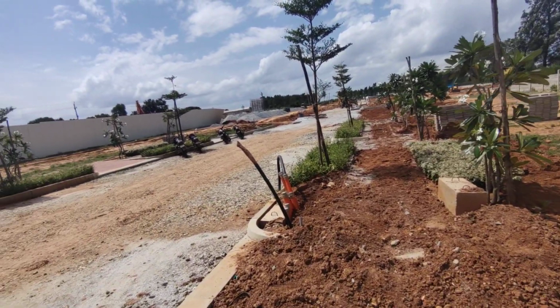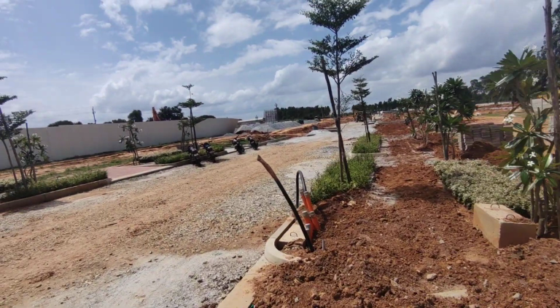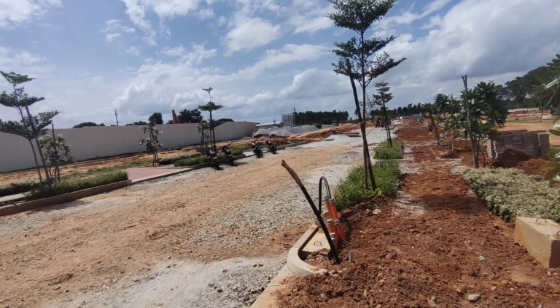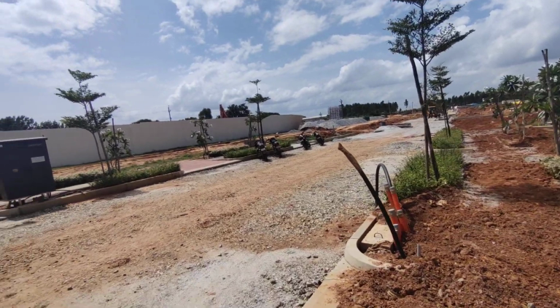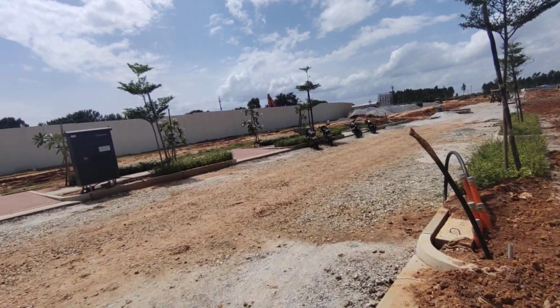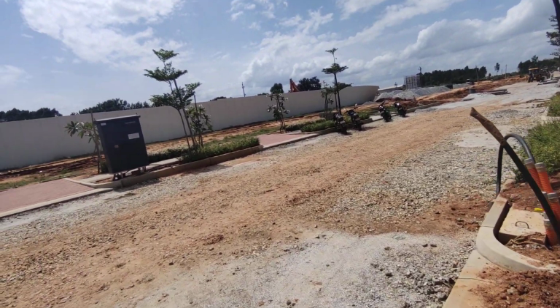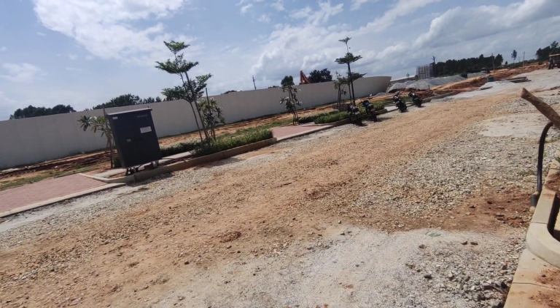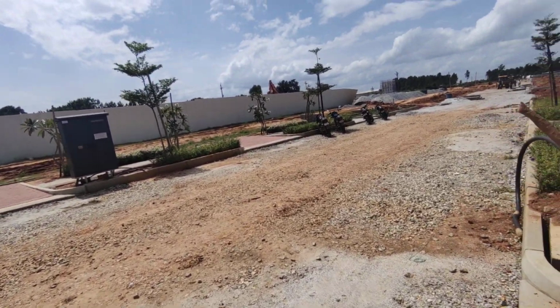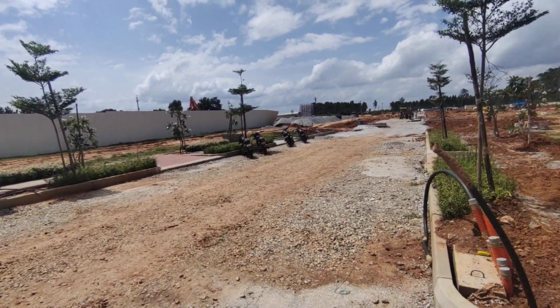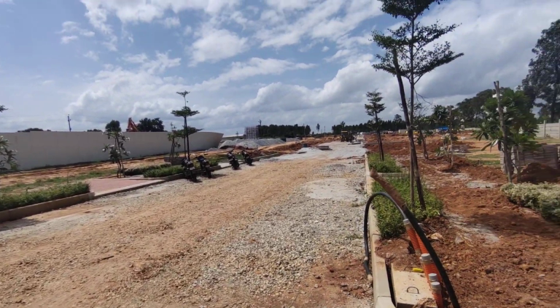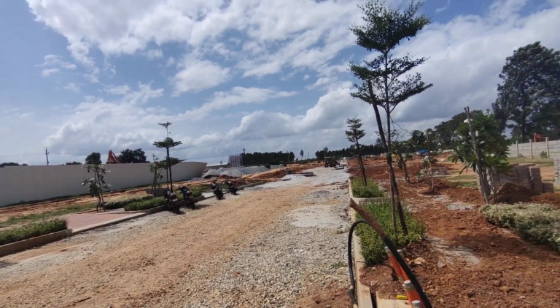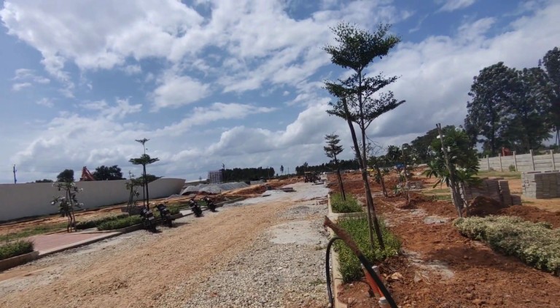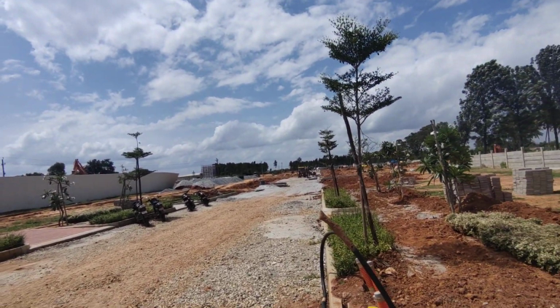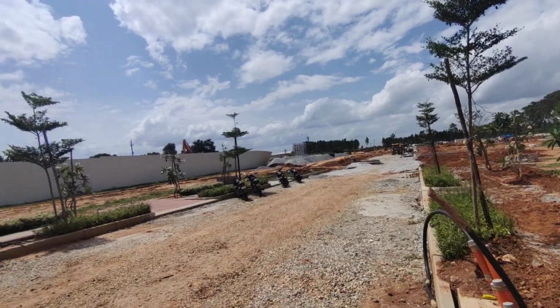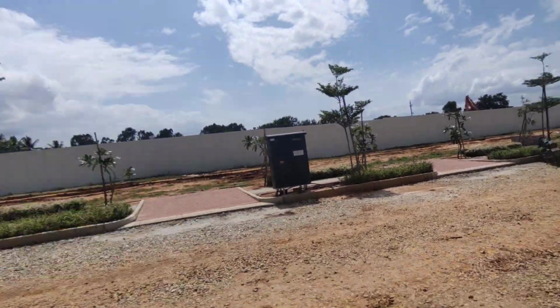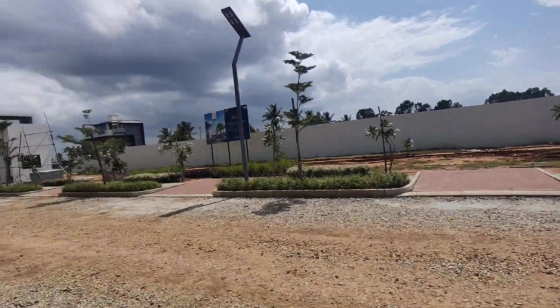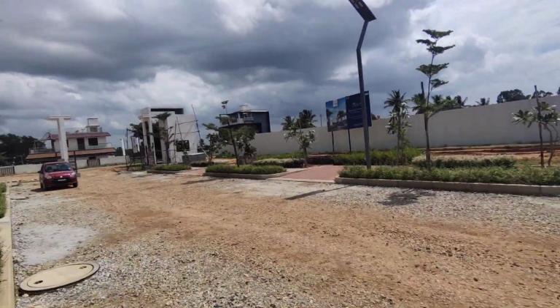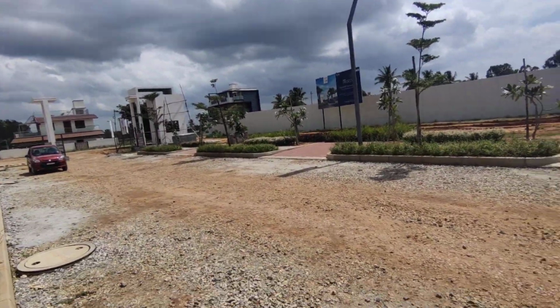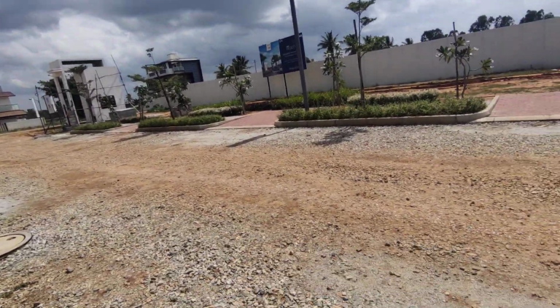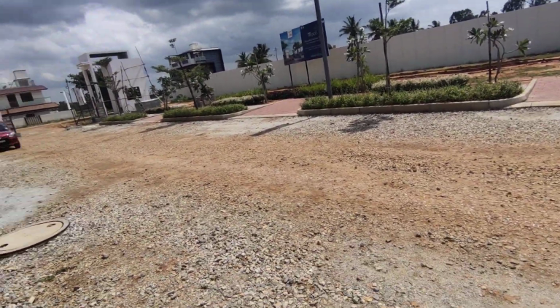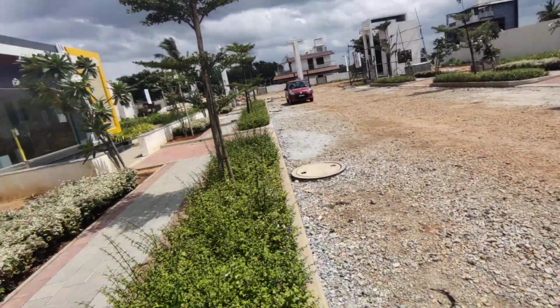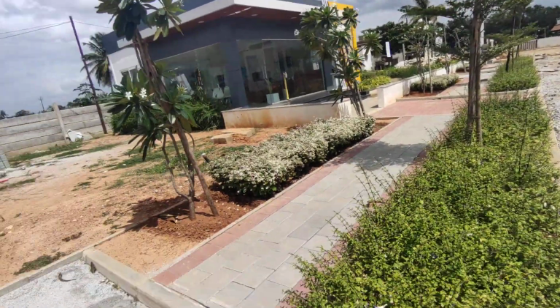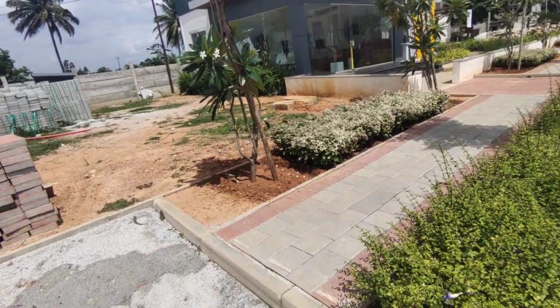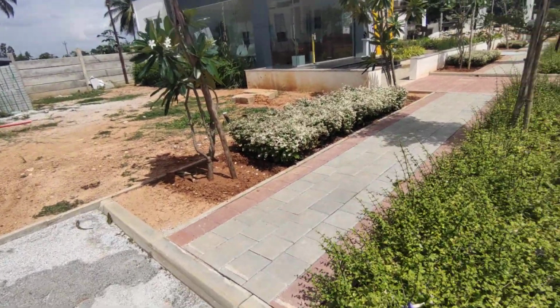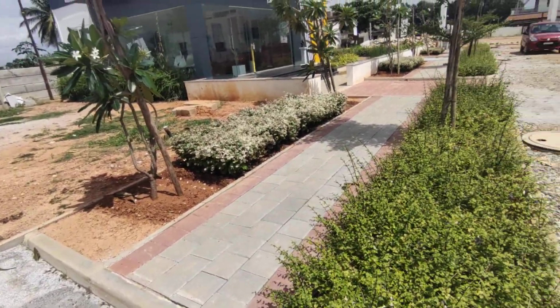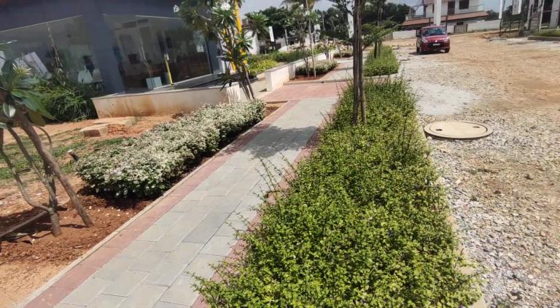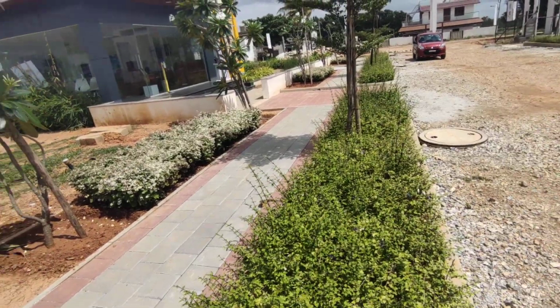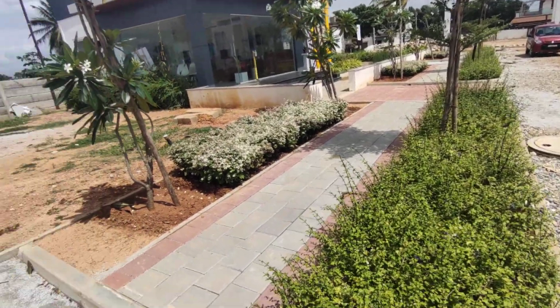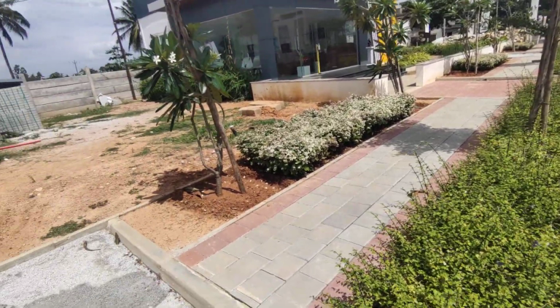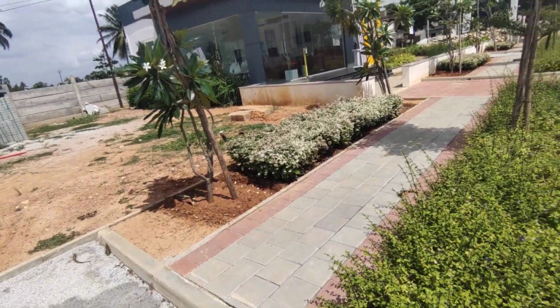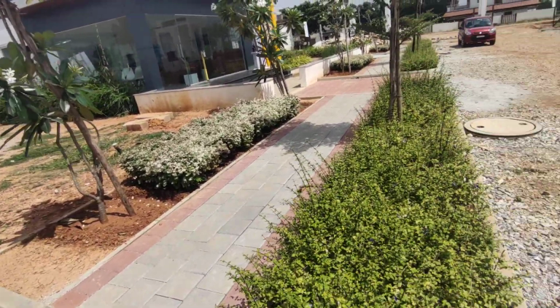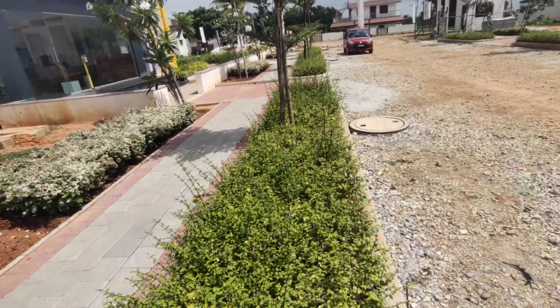Then the landscaping. Probably in another 3 to 4 months of time you can start construction here. You have got a good road, separate dedicated space for pathways, and every plot comes with a garden area.